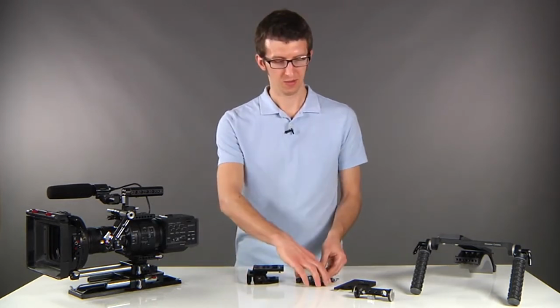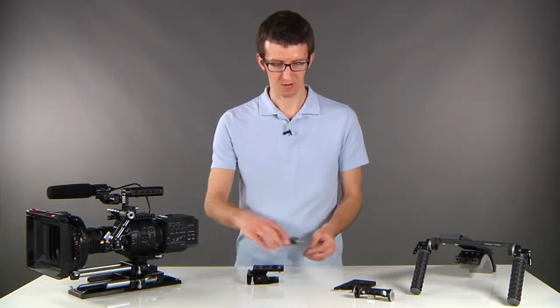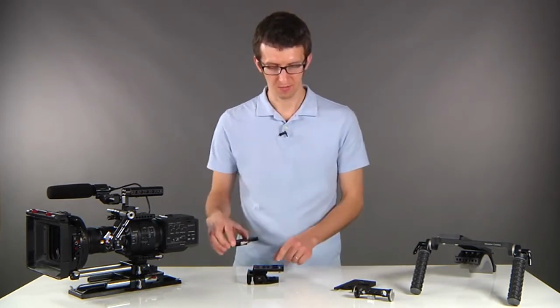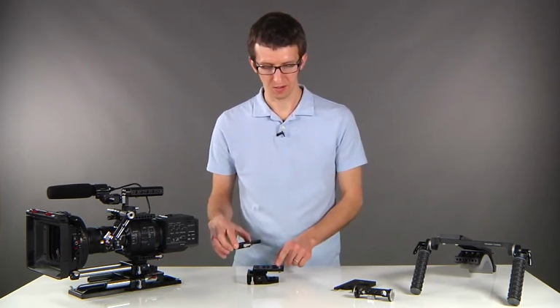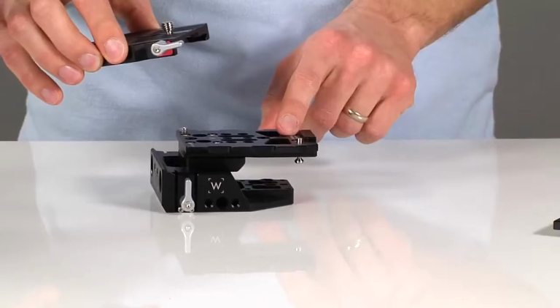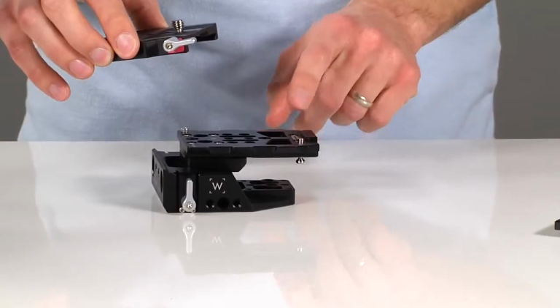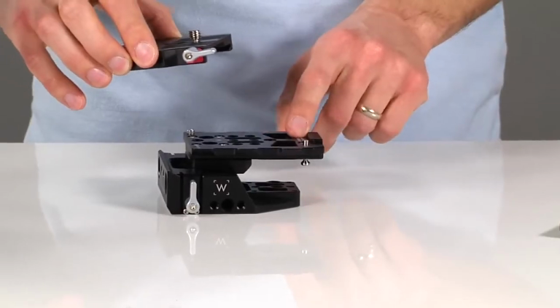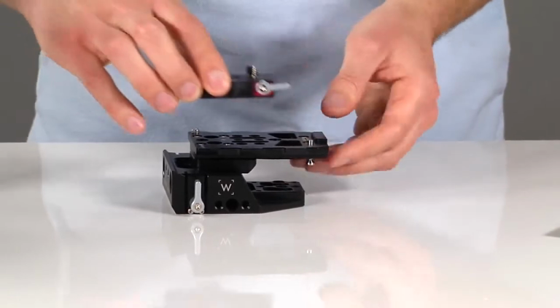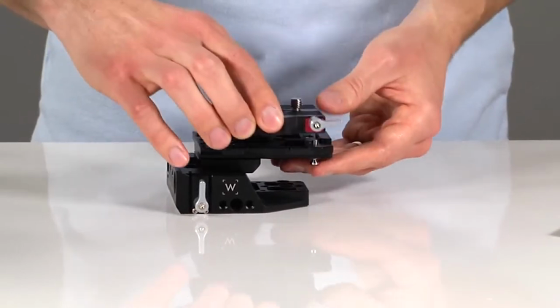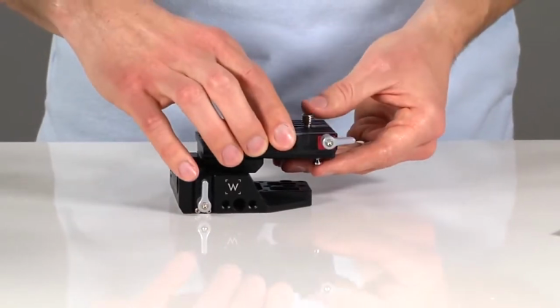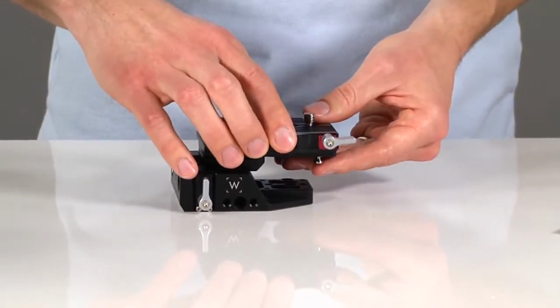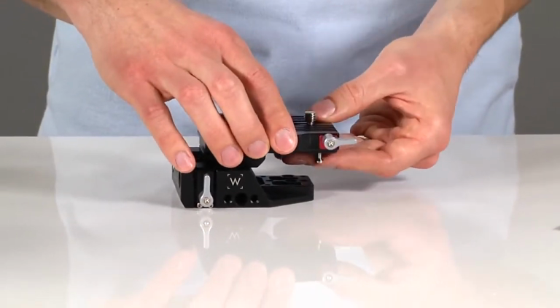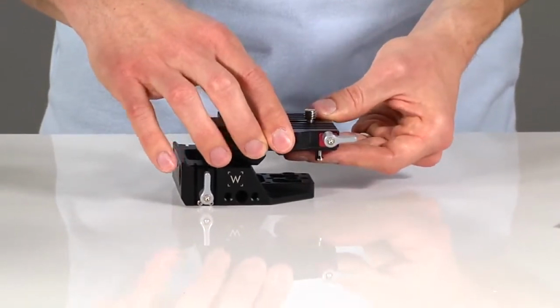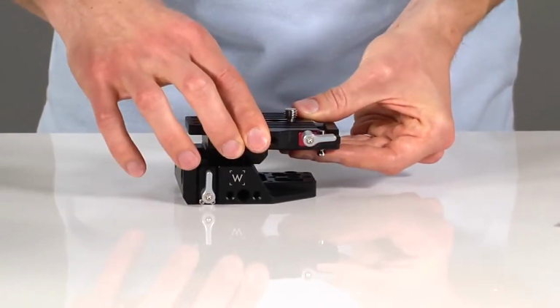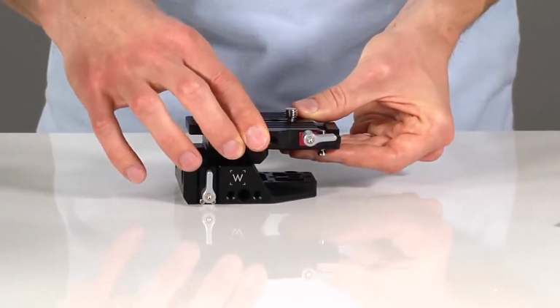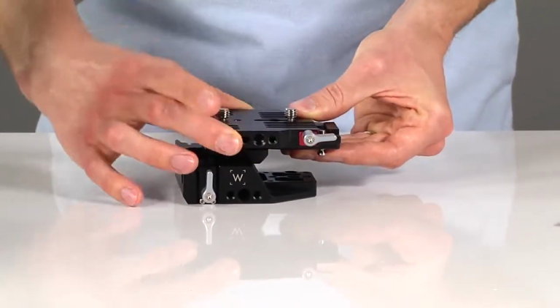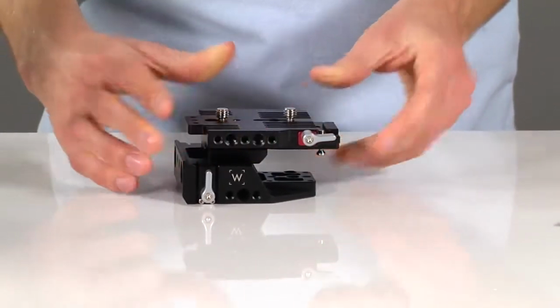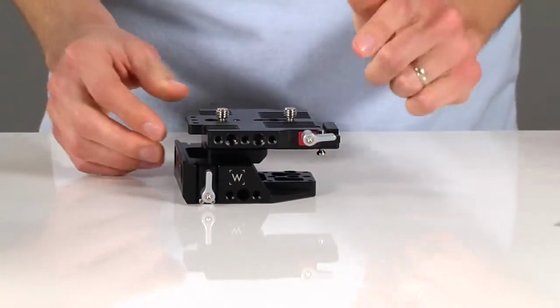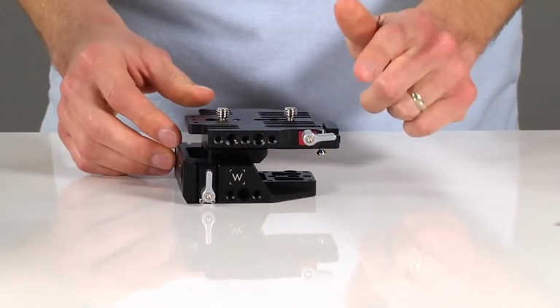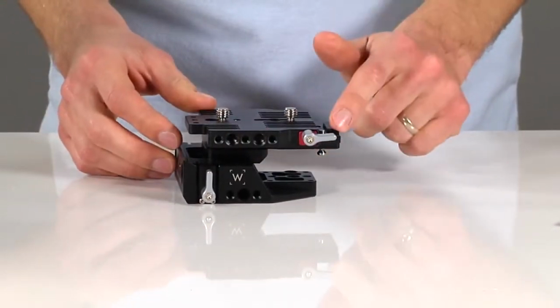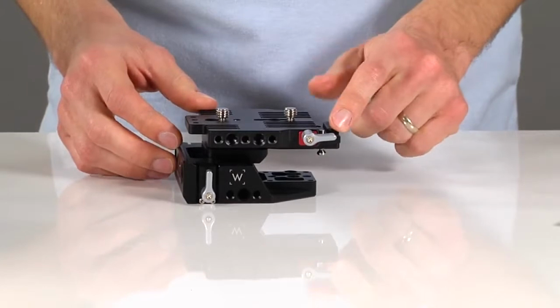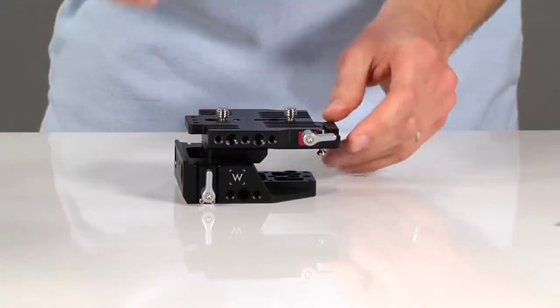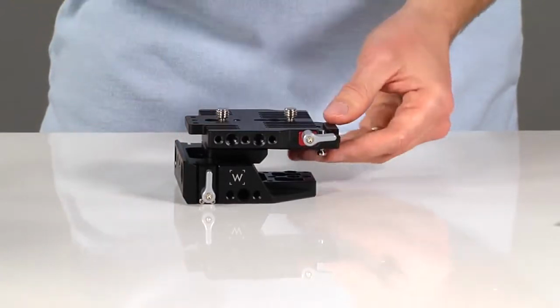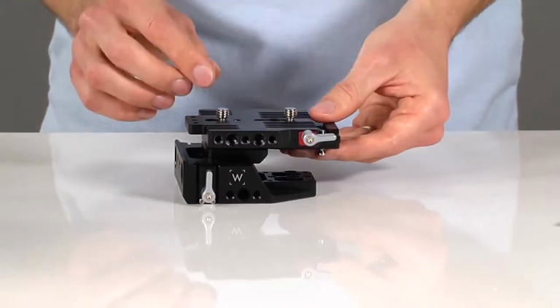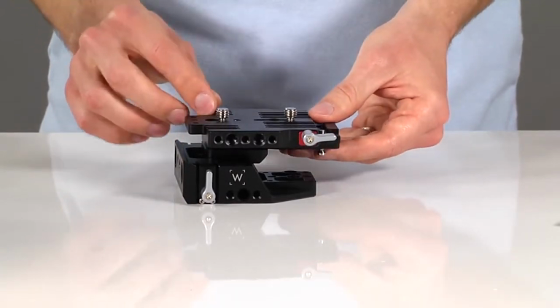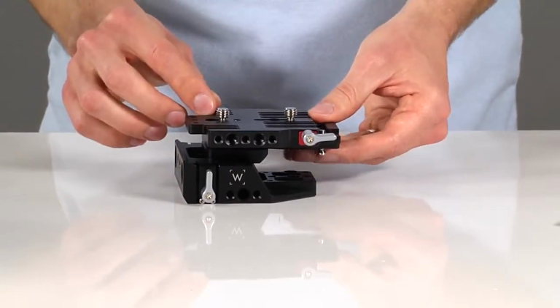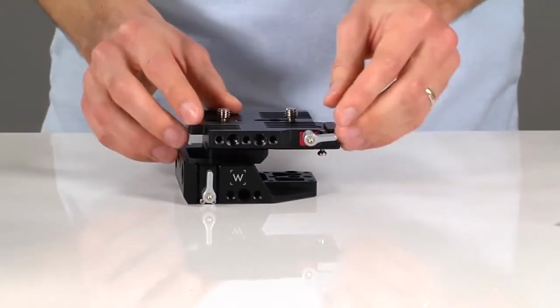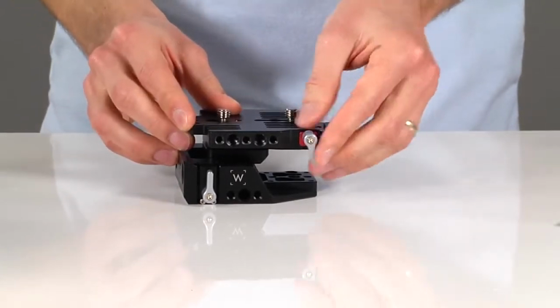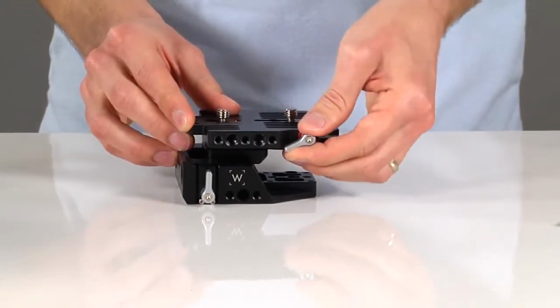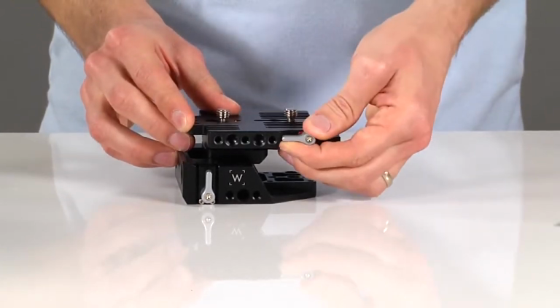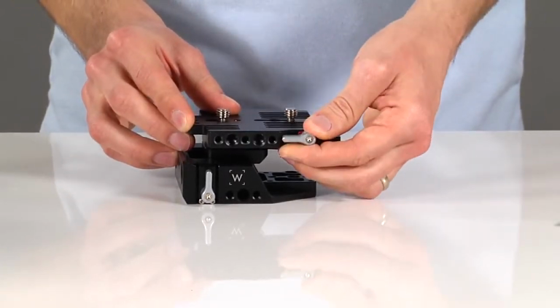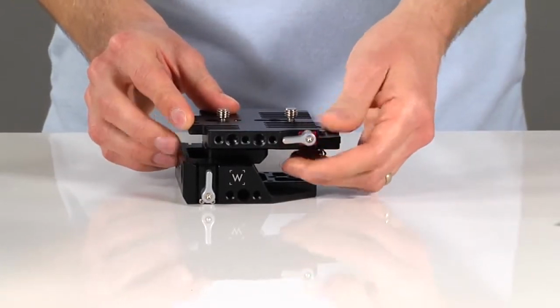To install, align the plate with the location point at the back, push down, and slide forward. That audible pop lets you know that your camera has been secured onto the dovetail. From there, turn the thumb screw to lock it down.